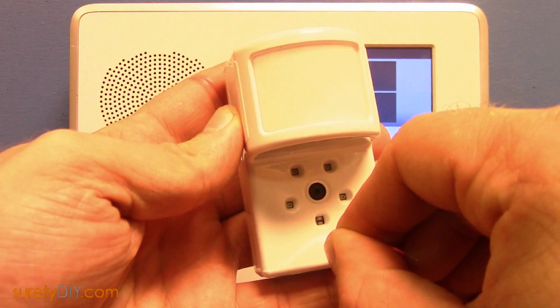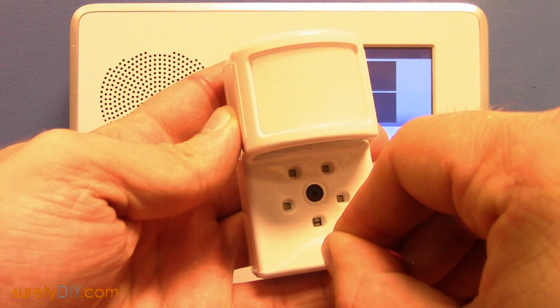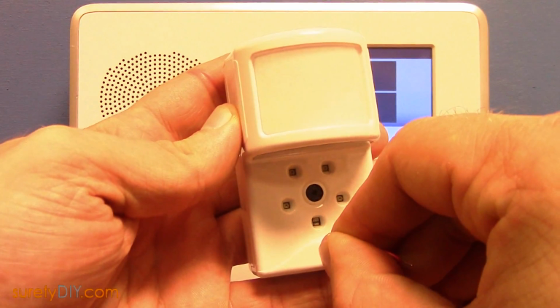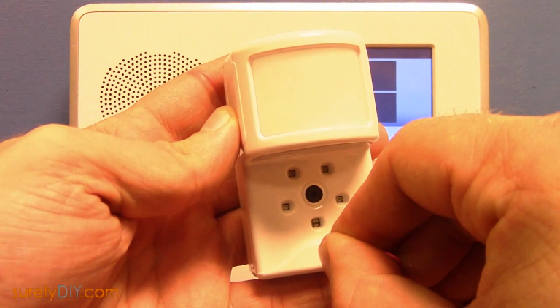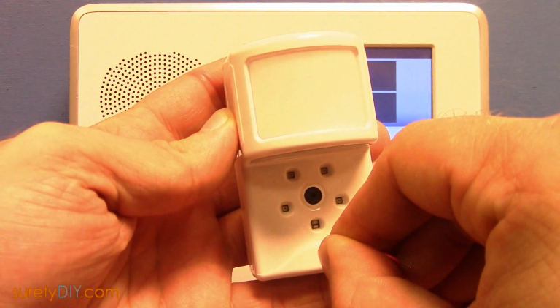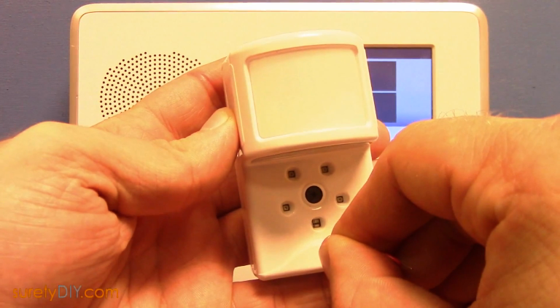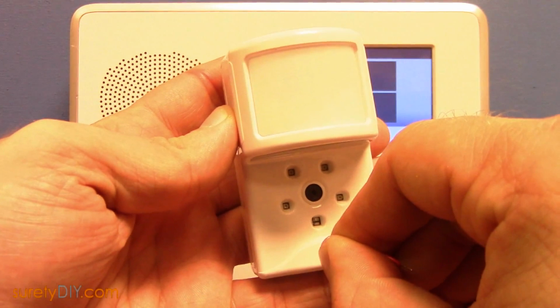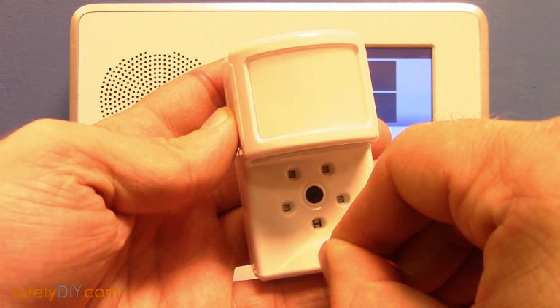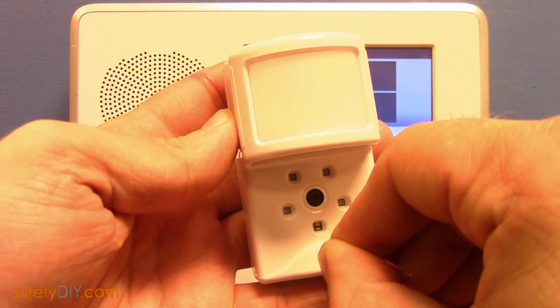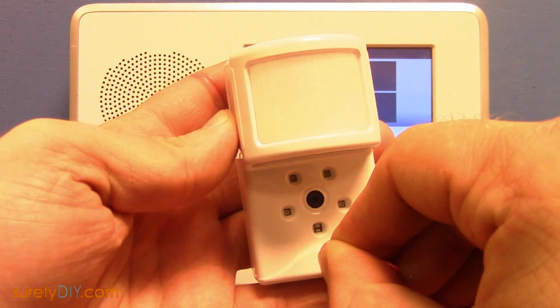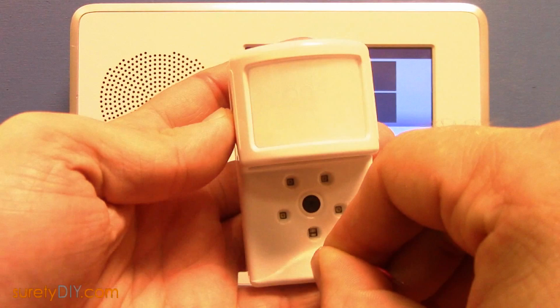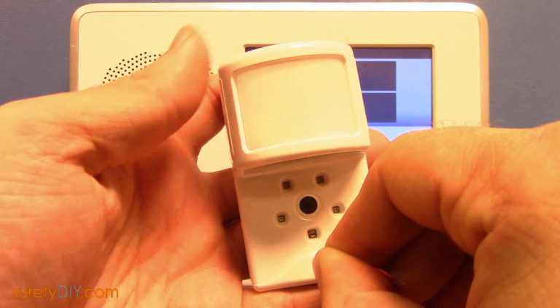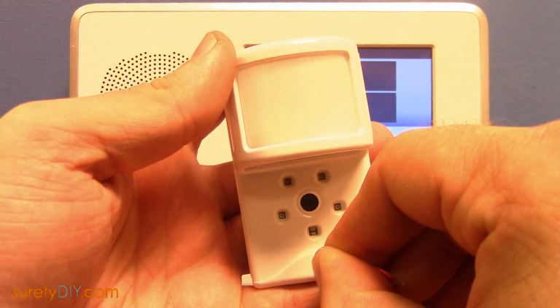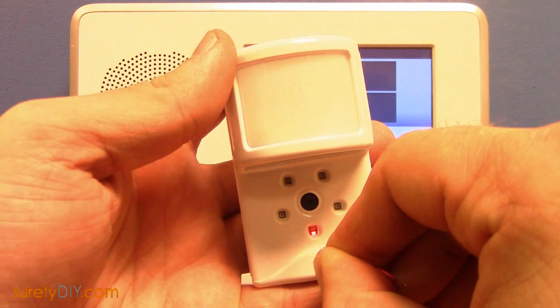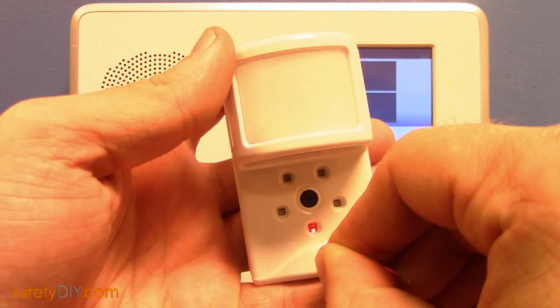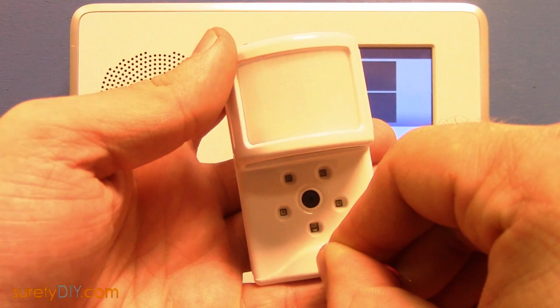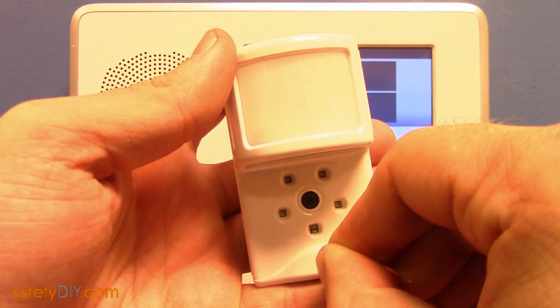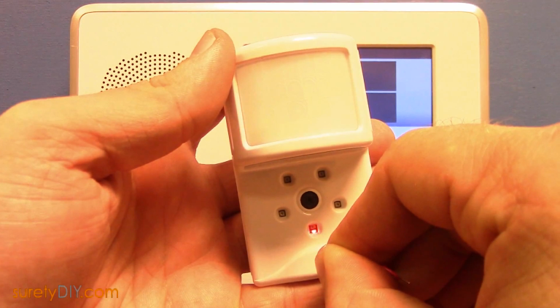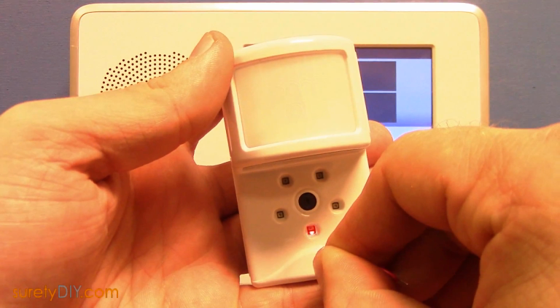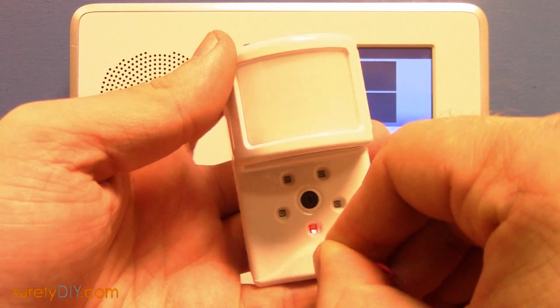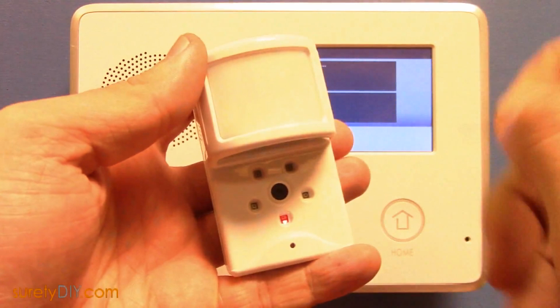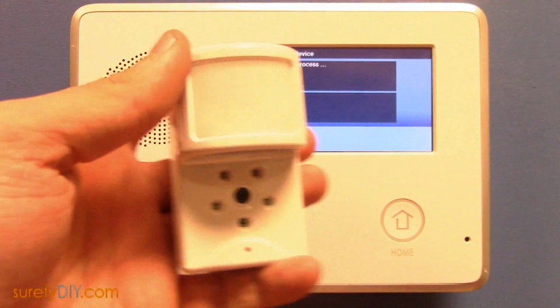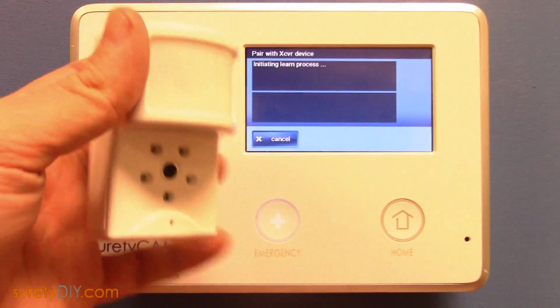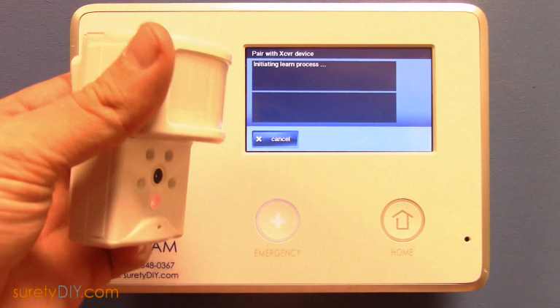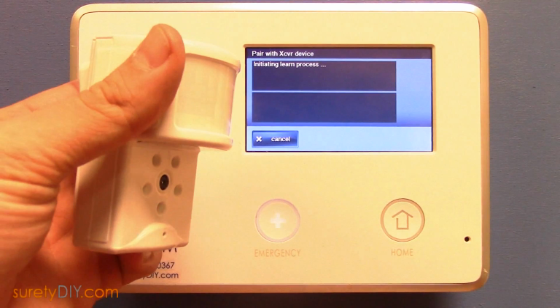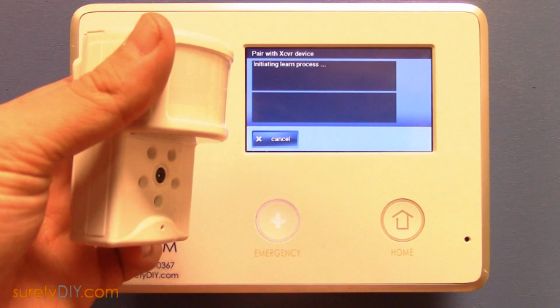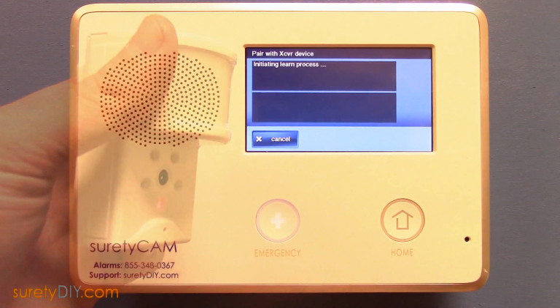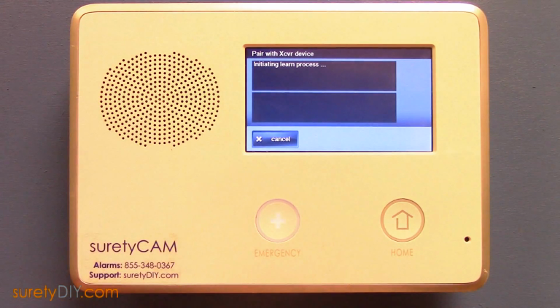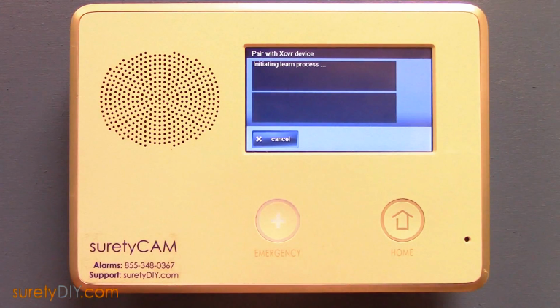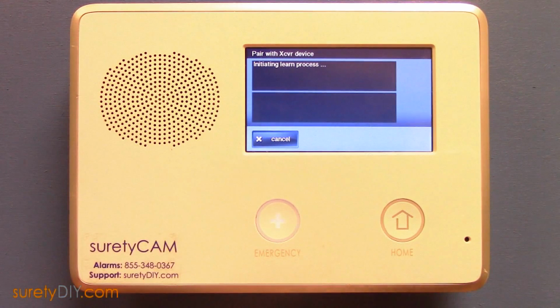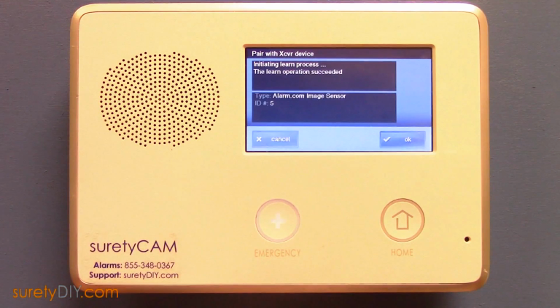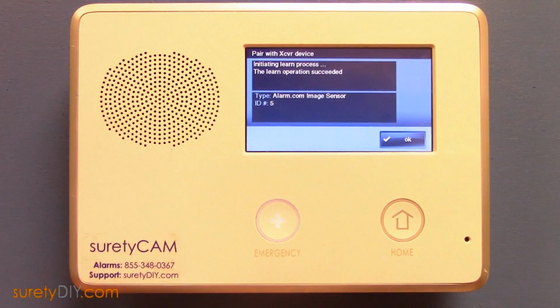When the status LED begins blinking quickly, you can release the button, and the sensor will learn into the panel. It's normal for this pairing process to take upwards of 30 seconds.